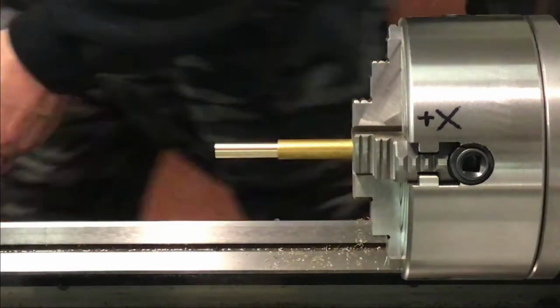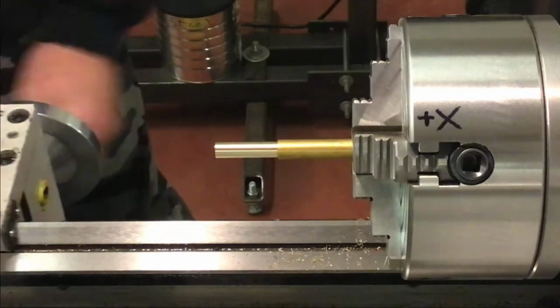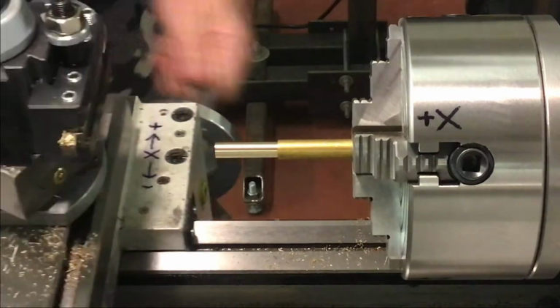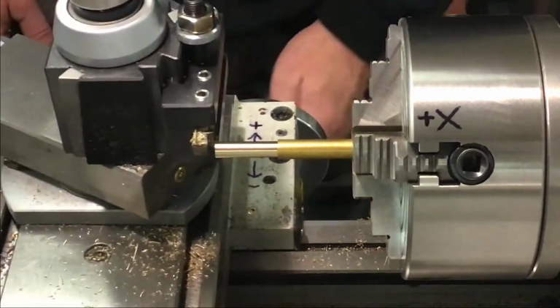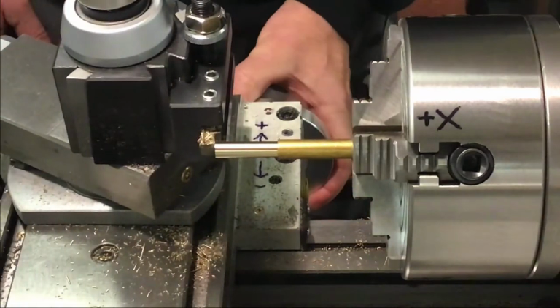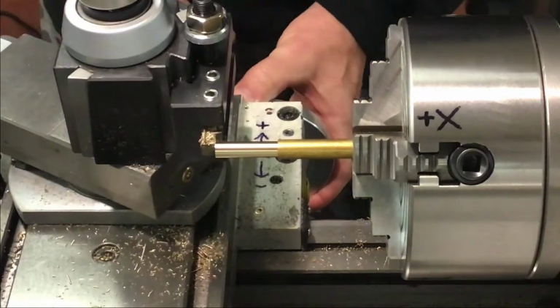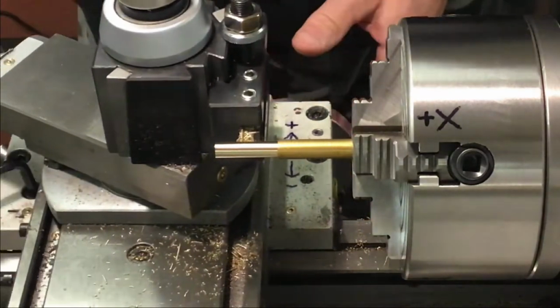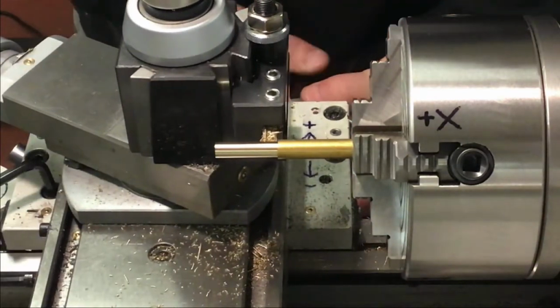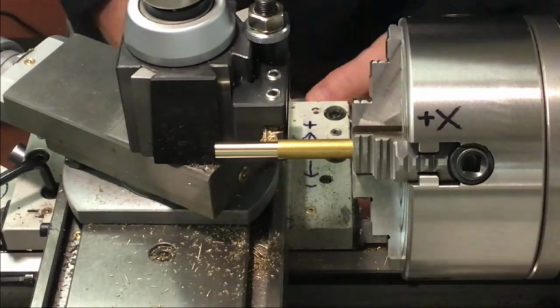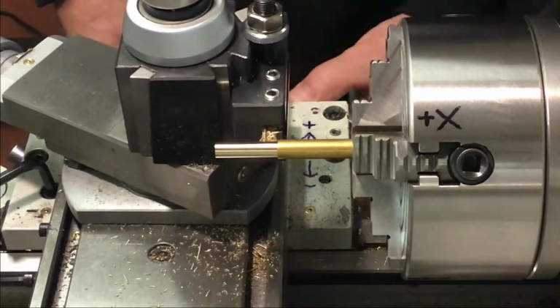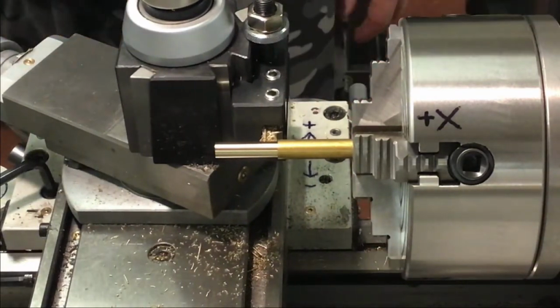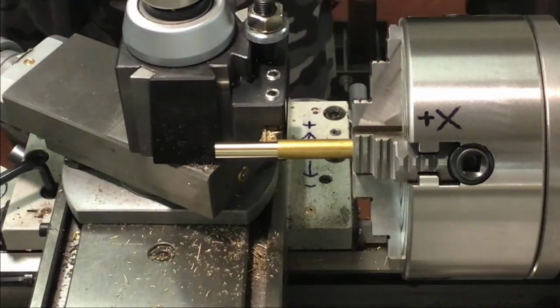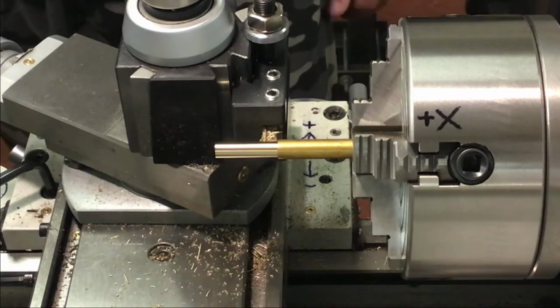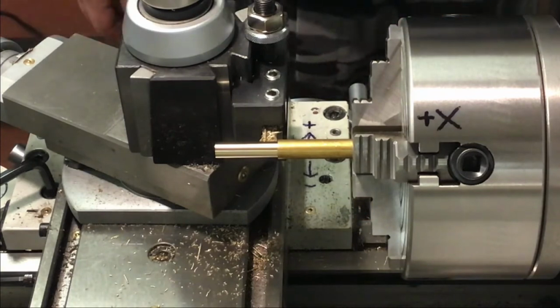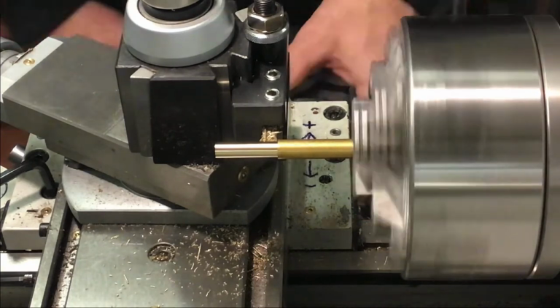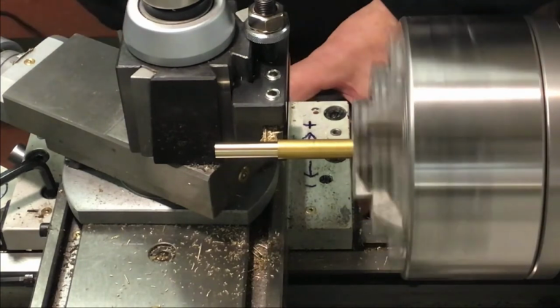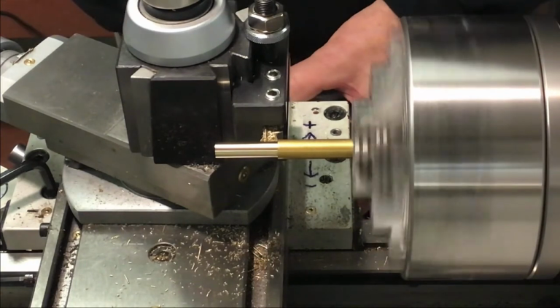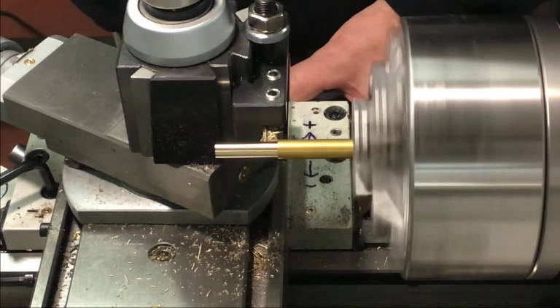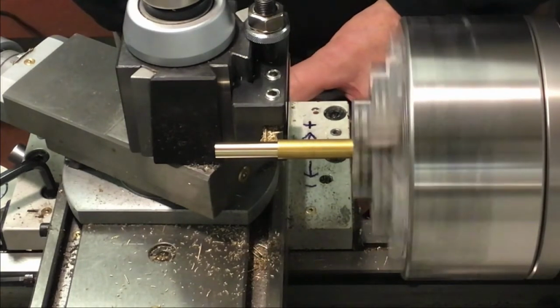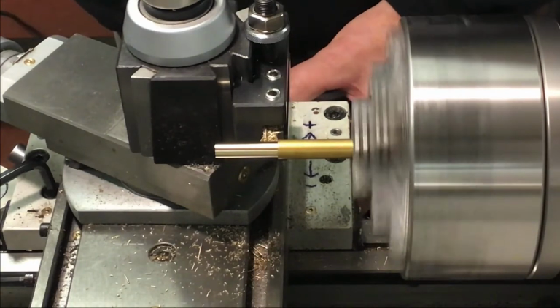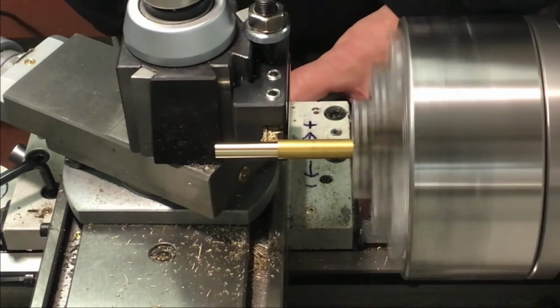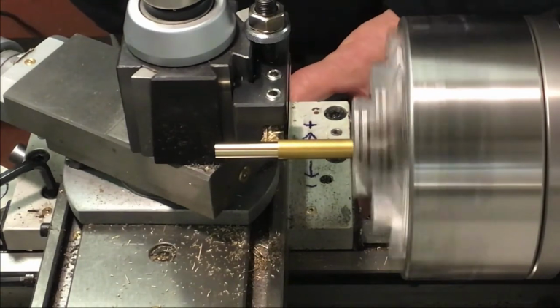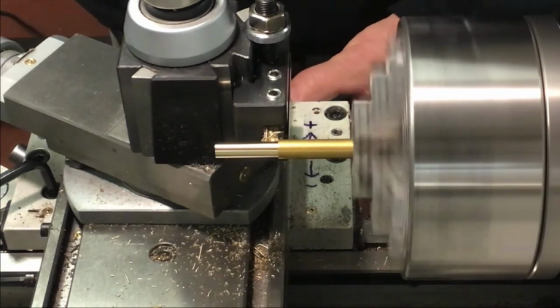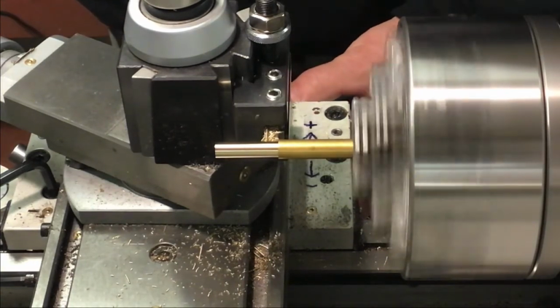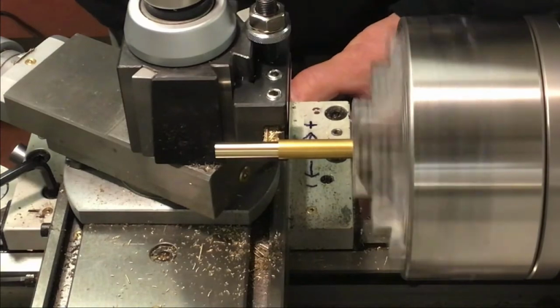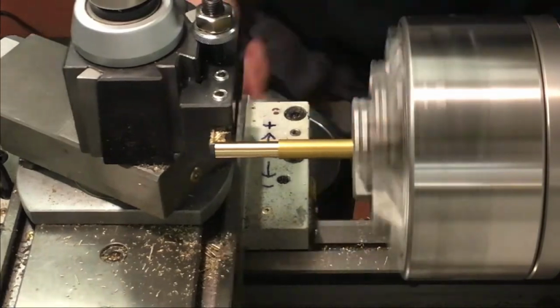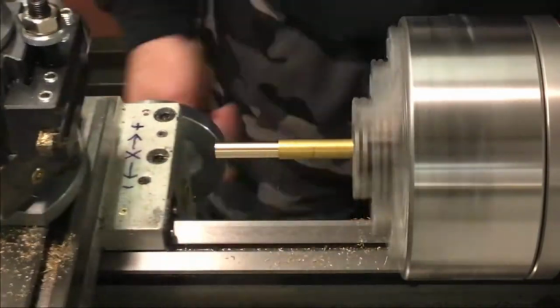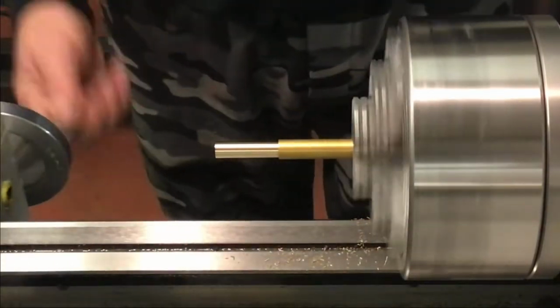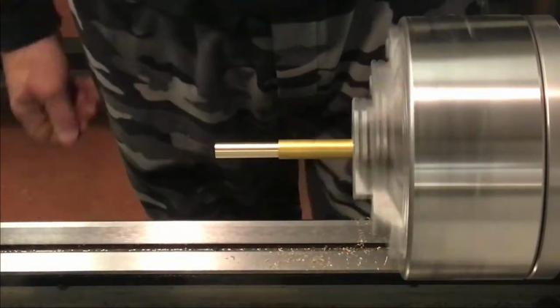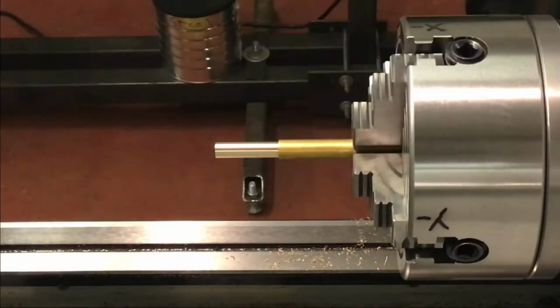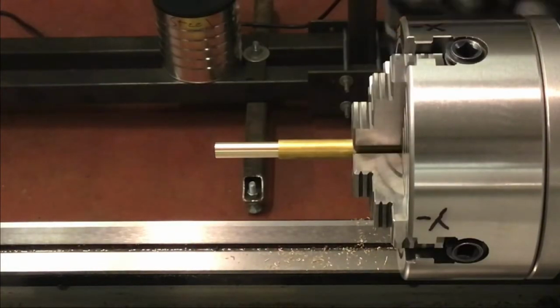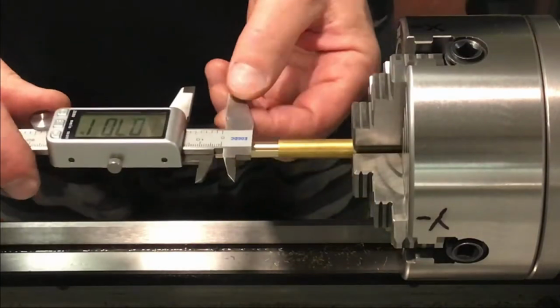Reading is one-one-five-five — fifteen thou more to go. We want one-seven-hundred thou. We'll bring it in, touch on that inner diameter, and then bring it back another fifteen.